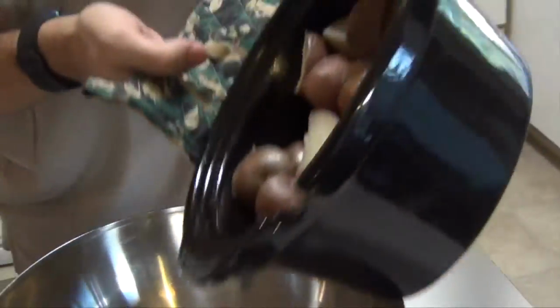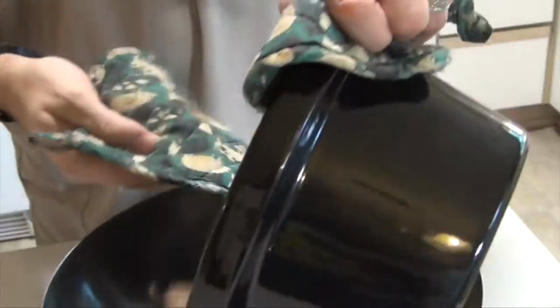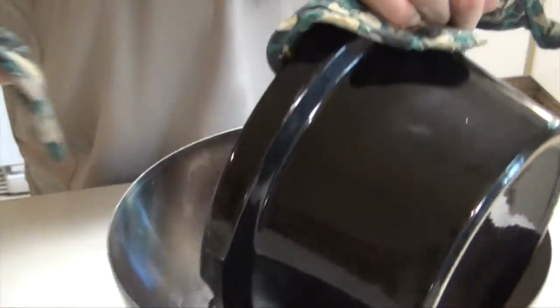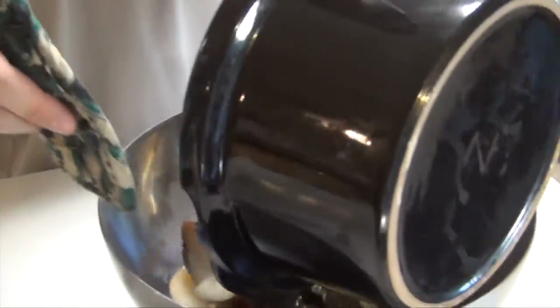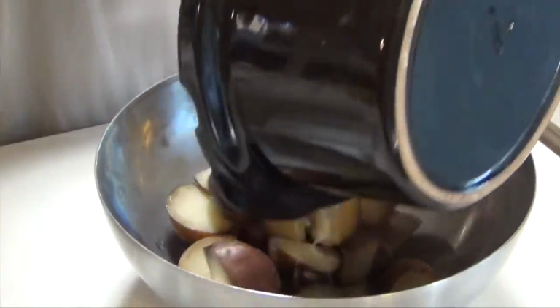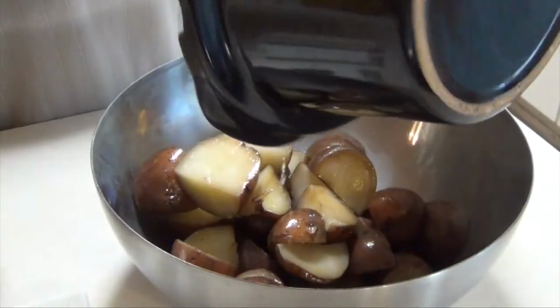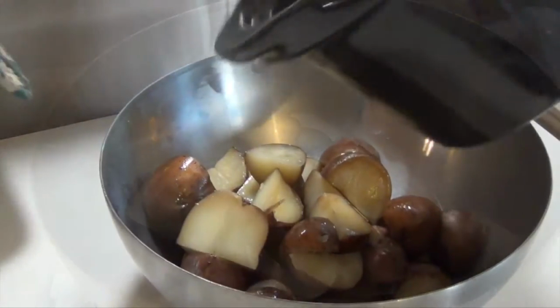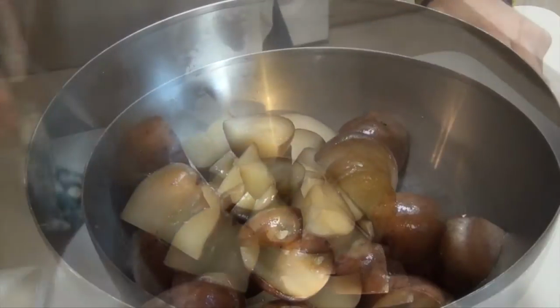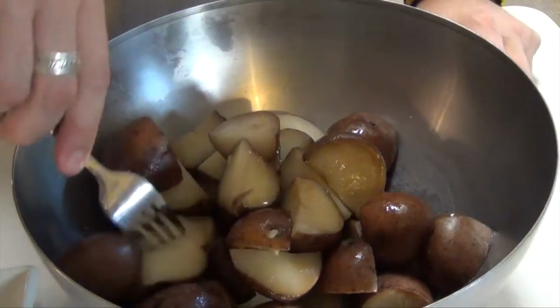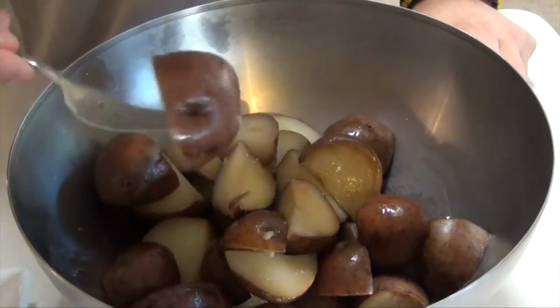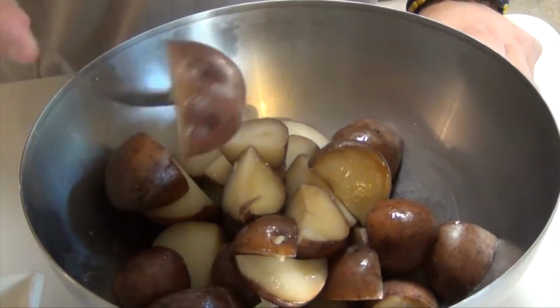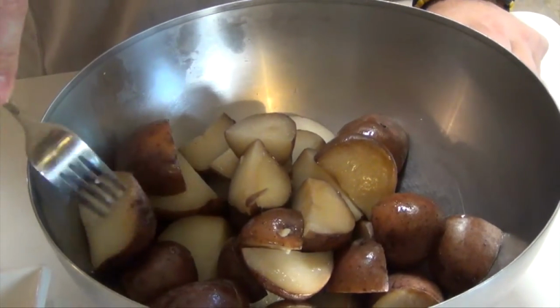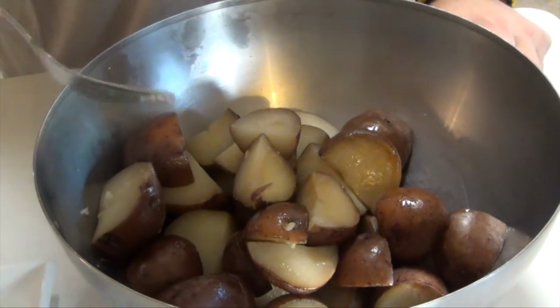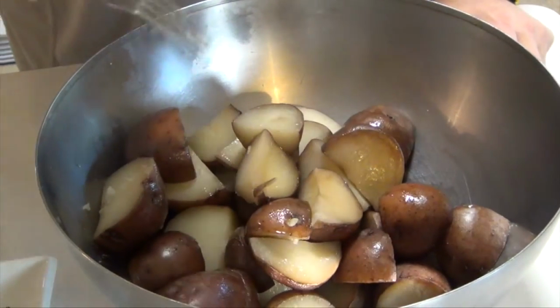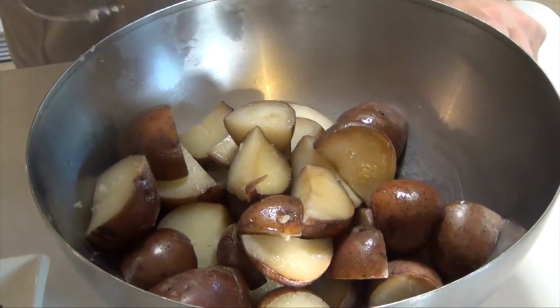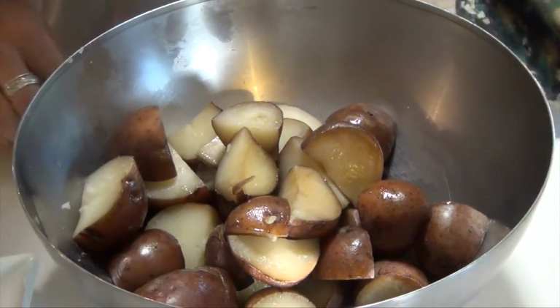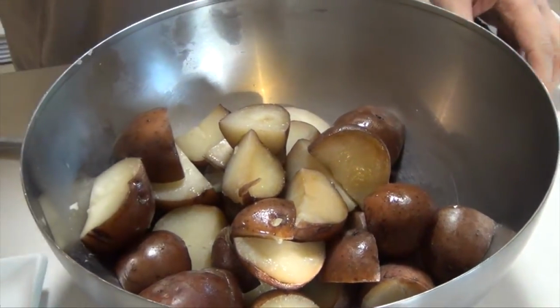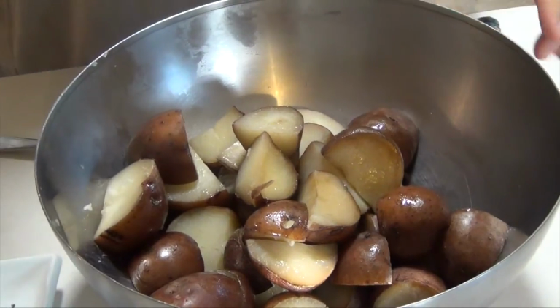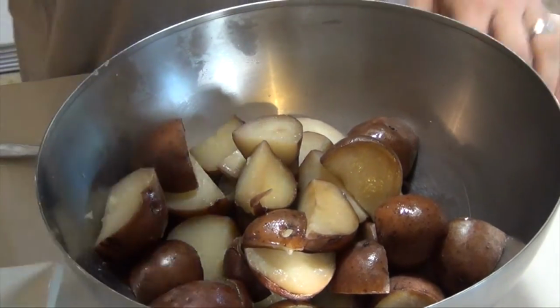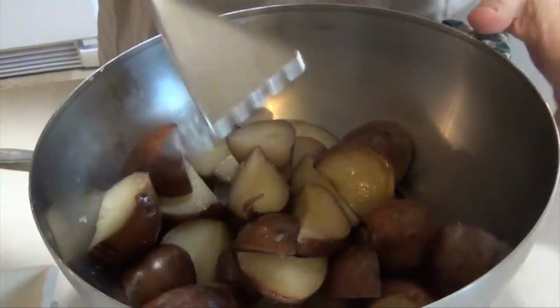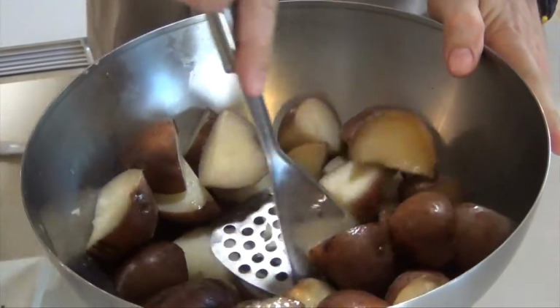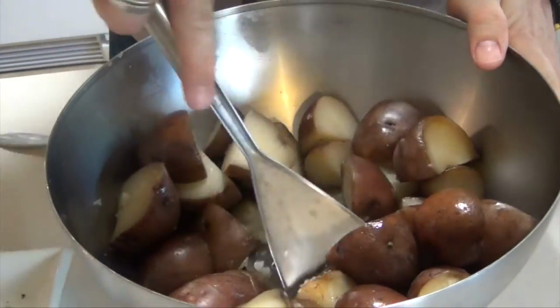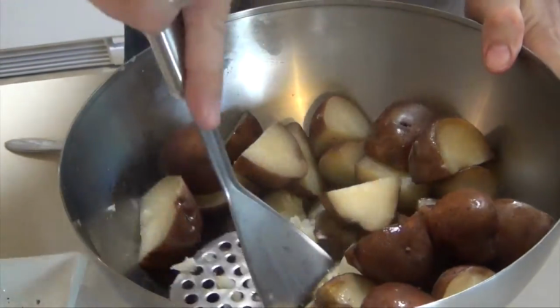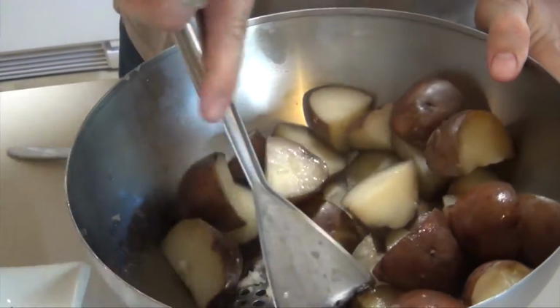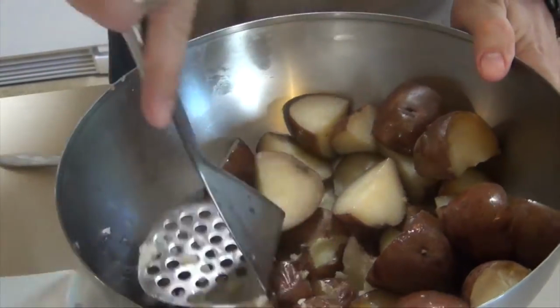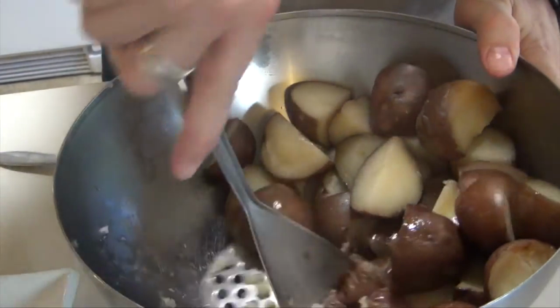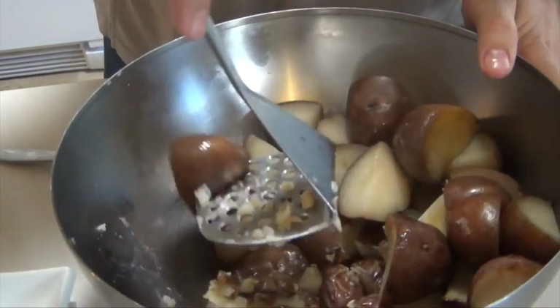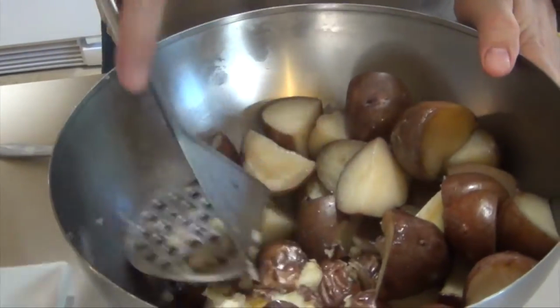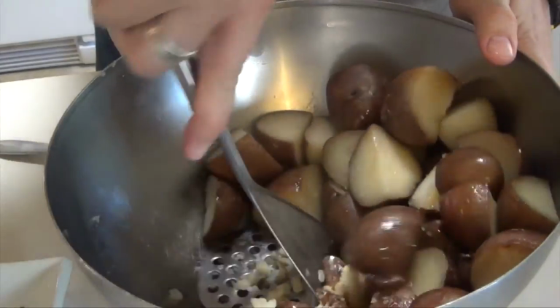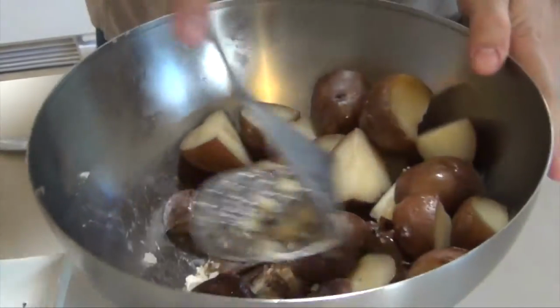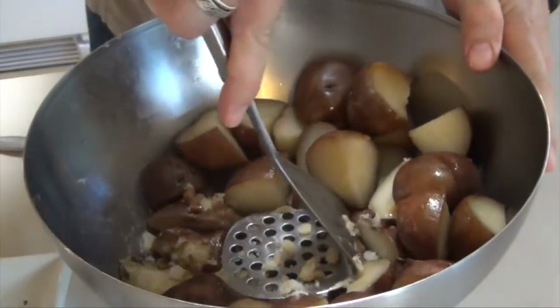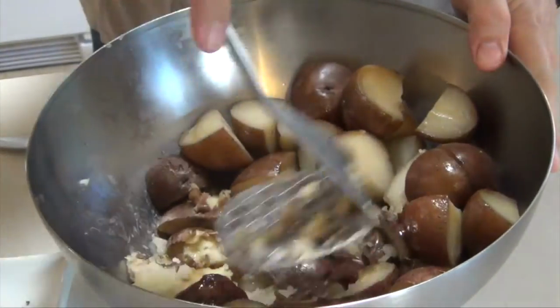Into the bowl. A nice fork tender — slides in and out really easily — tells me that they're ready to be mashed. I'm going to push them a little bit, then pause midway and add some liquid to help make the mash a little easier.